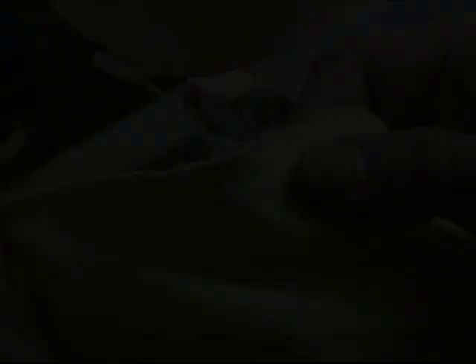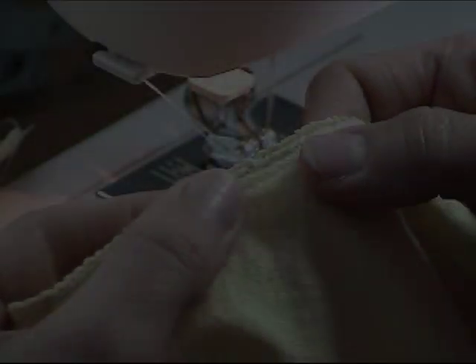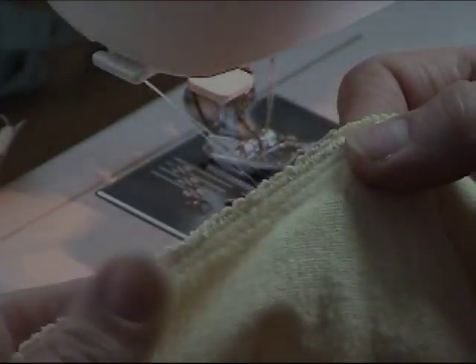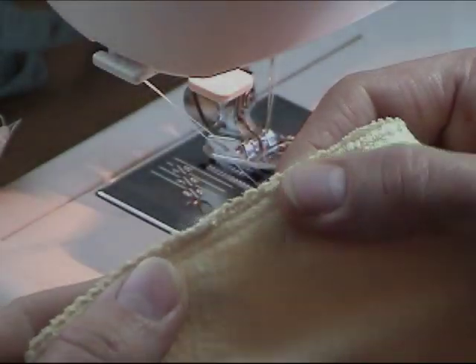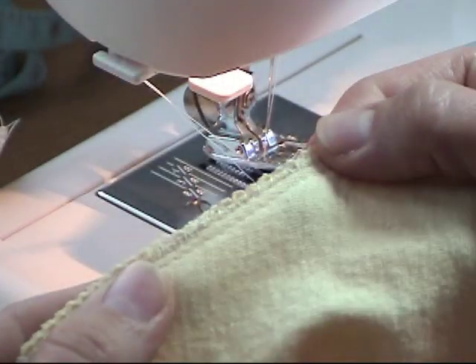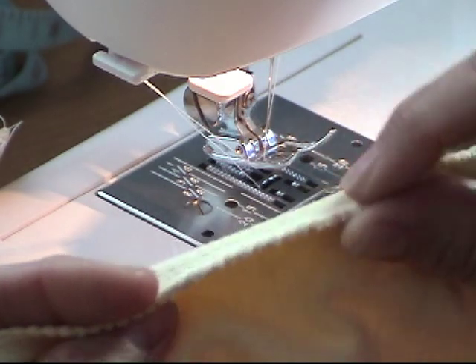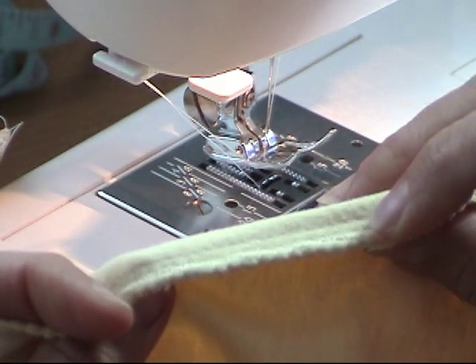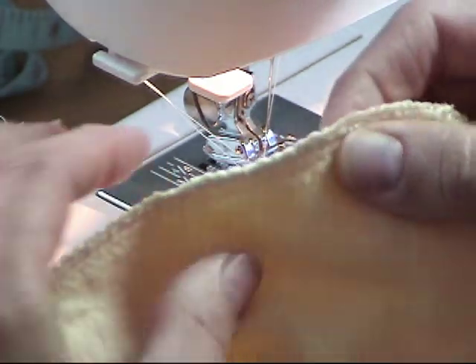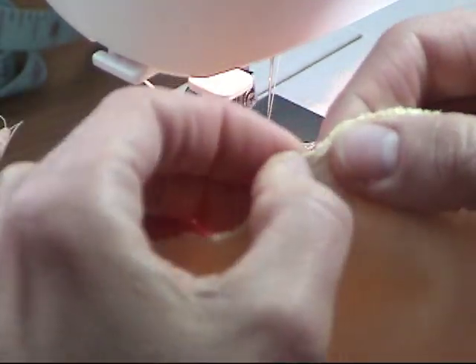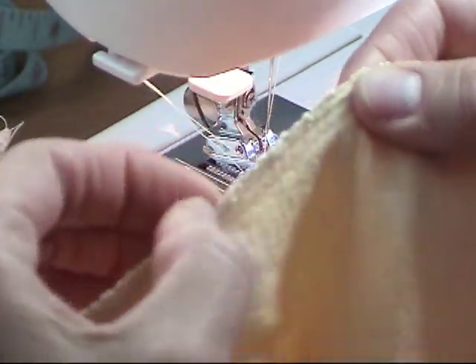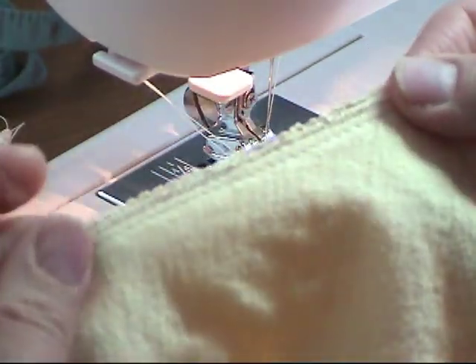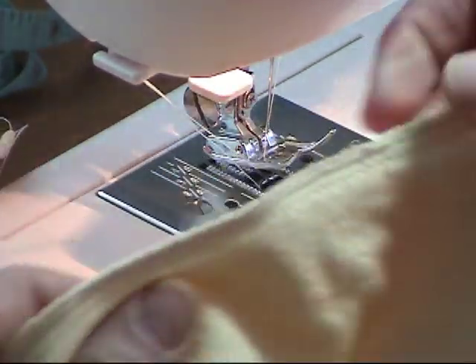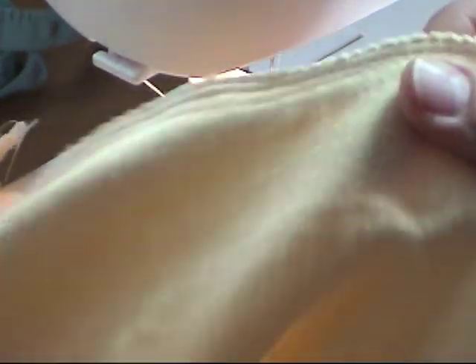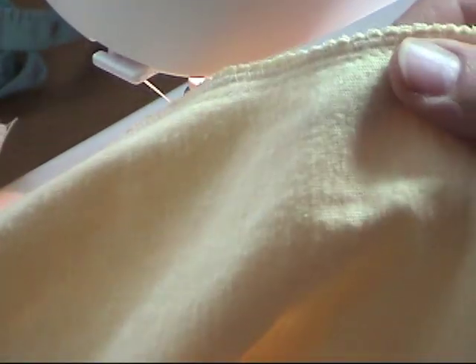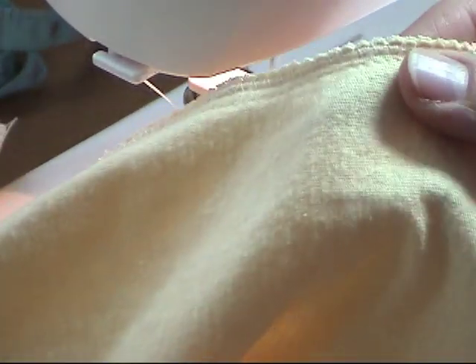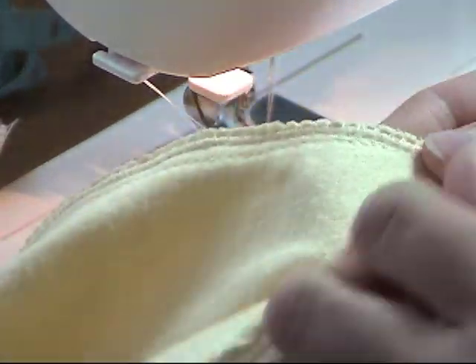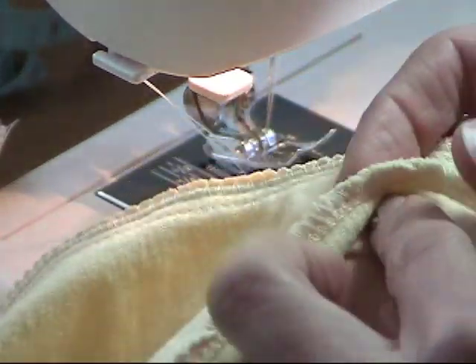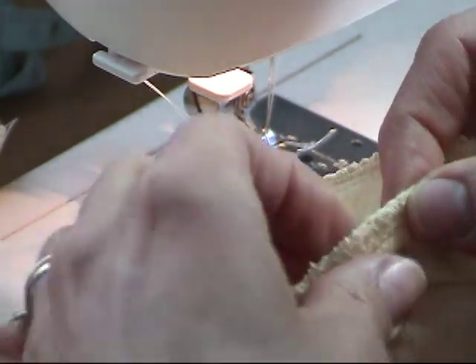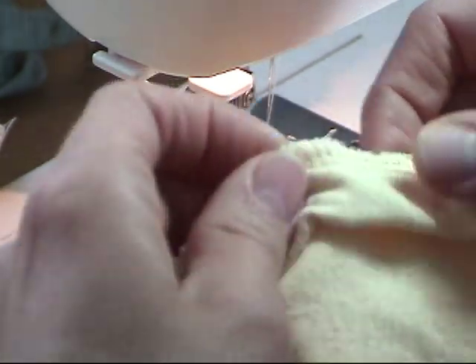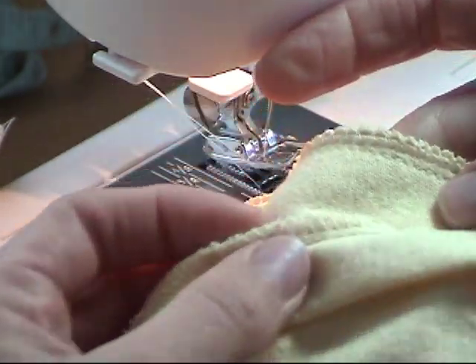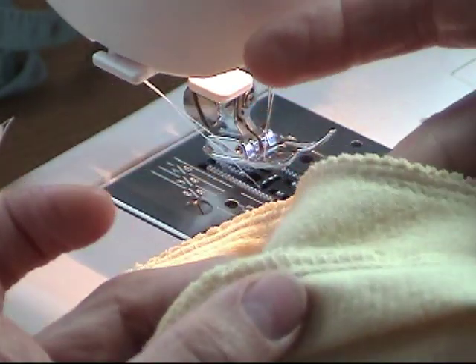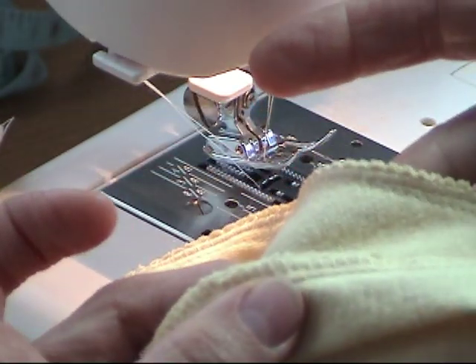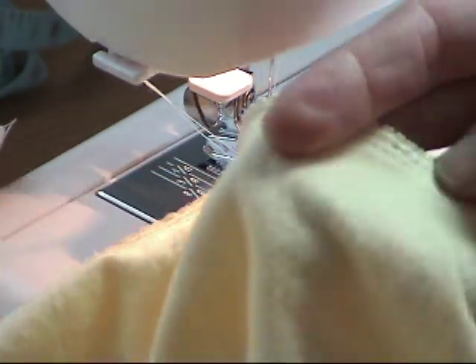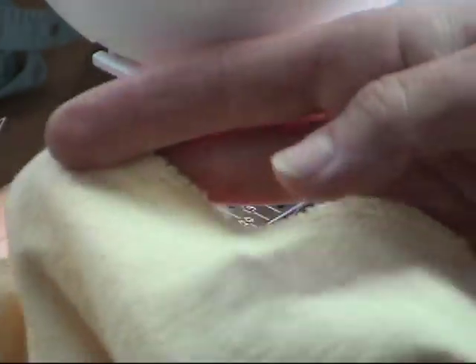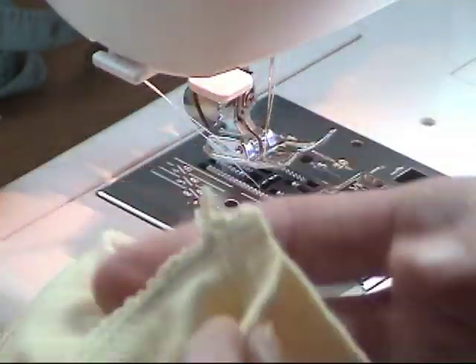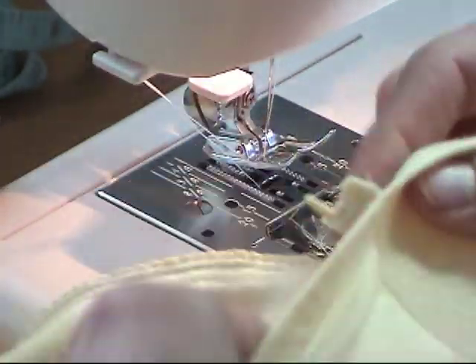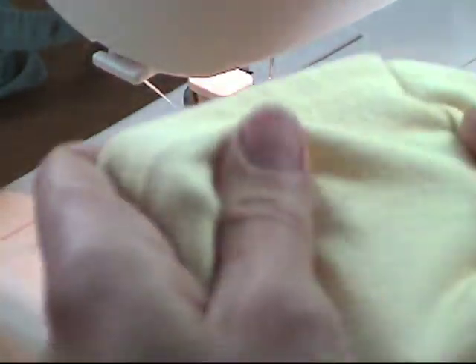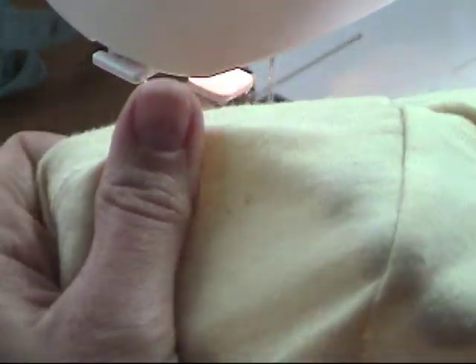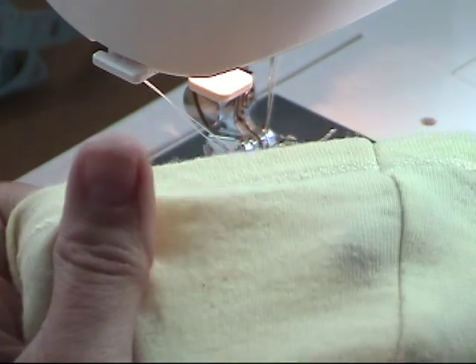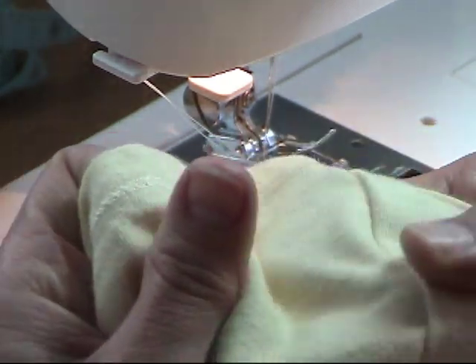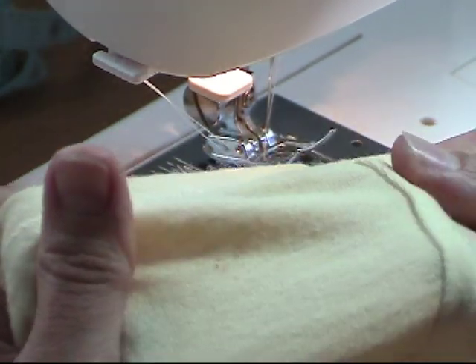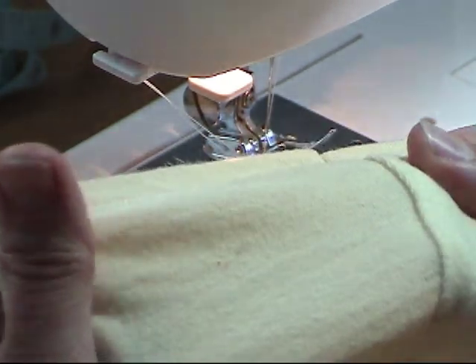As you can see, I now have a nice clean edge to my fabric. It's closed up and it almost looks just like the factory serged fabric. On the outside of the t-shirt it looks just like any seam.